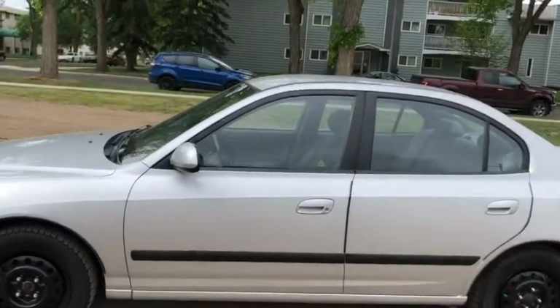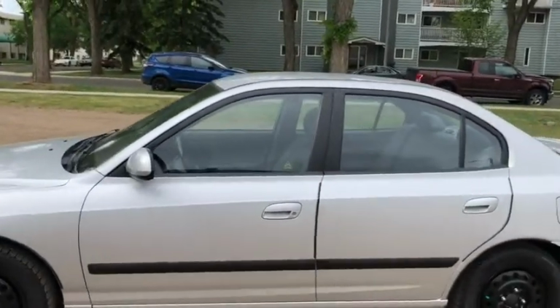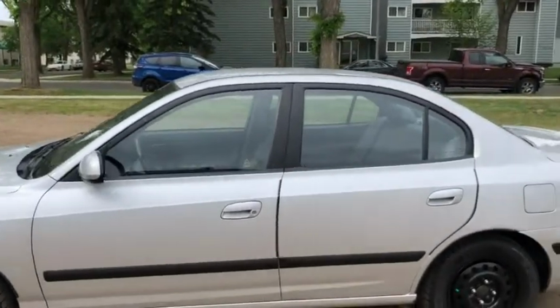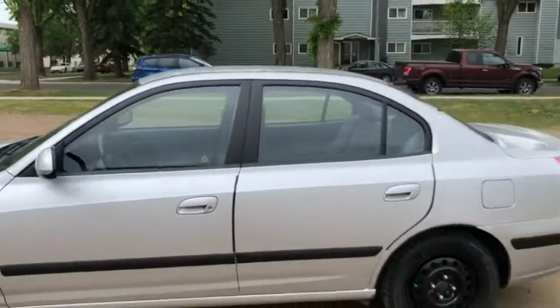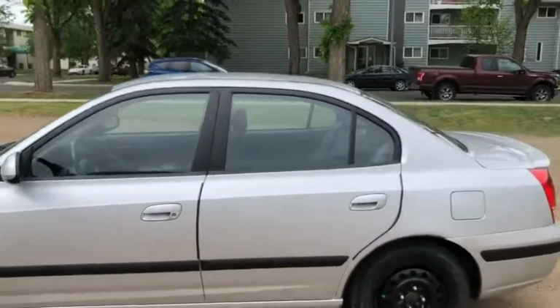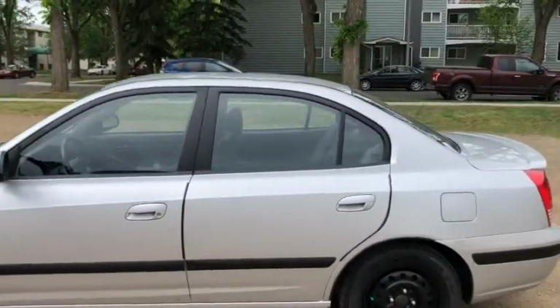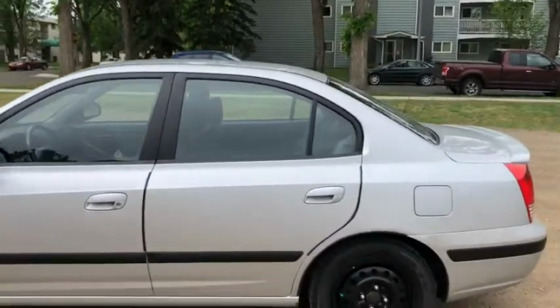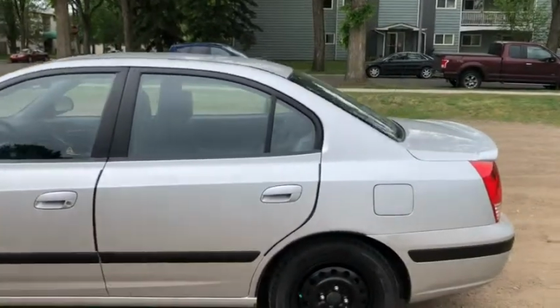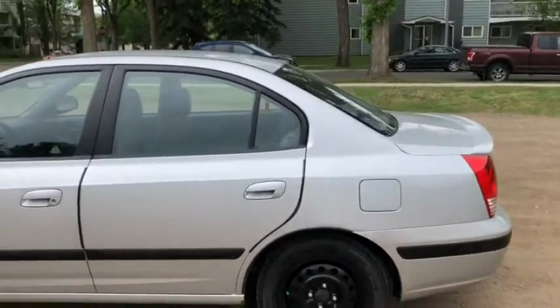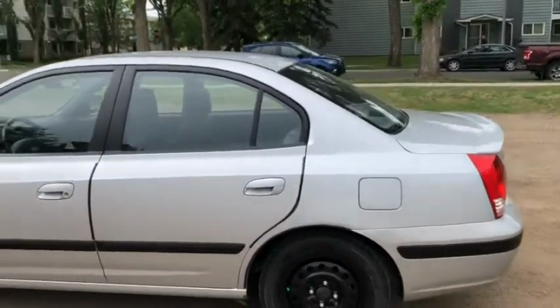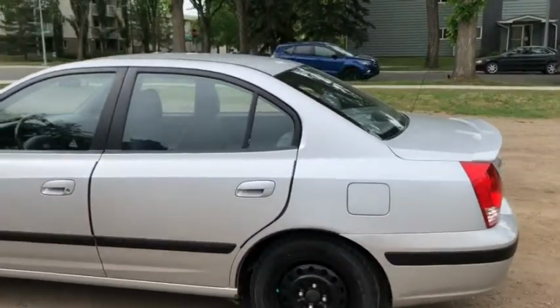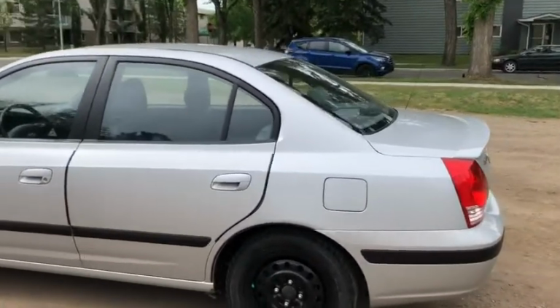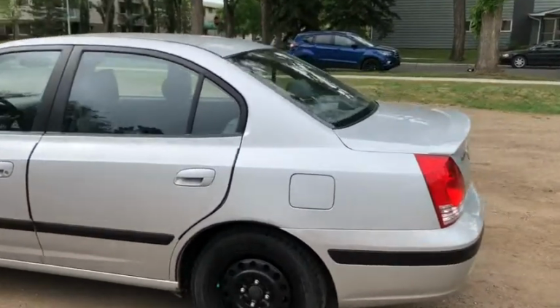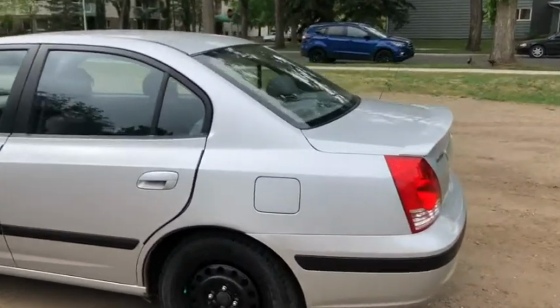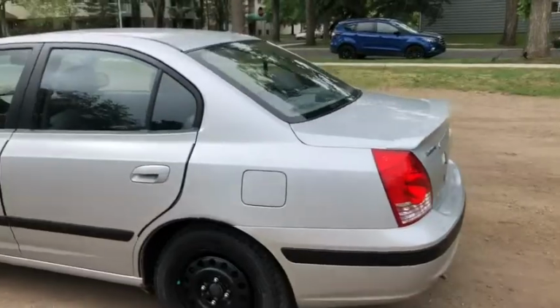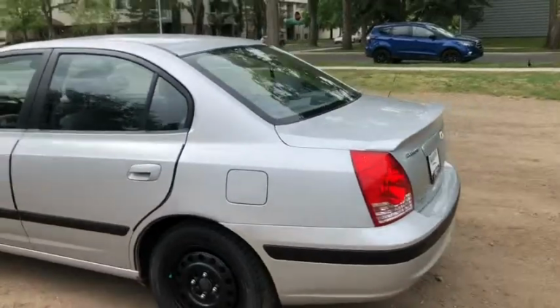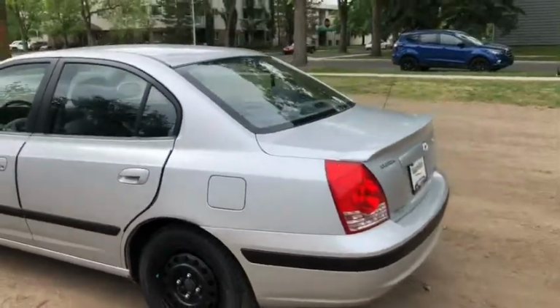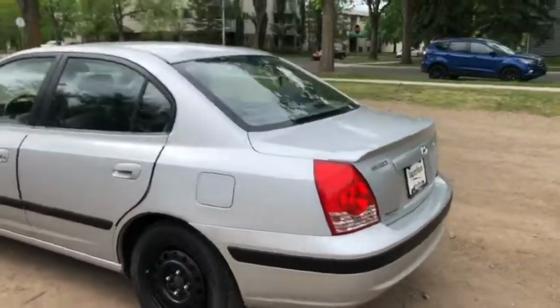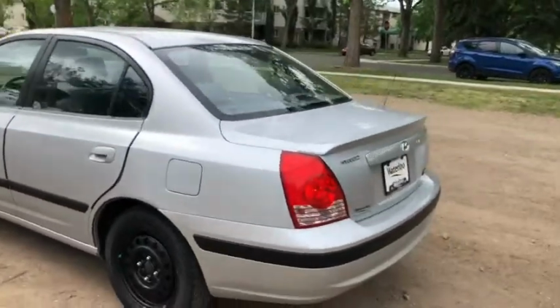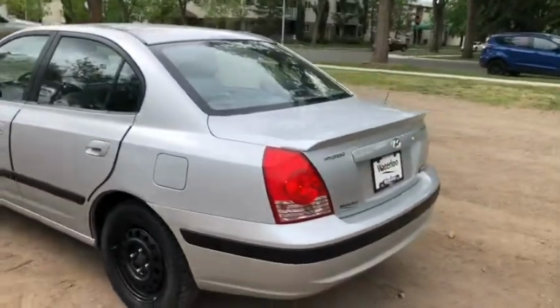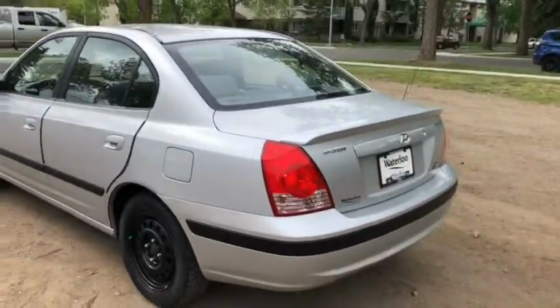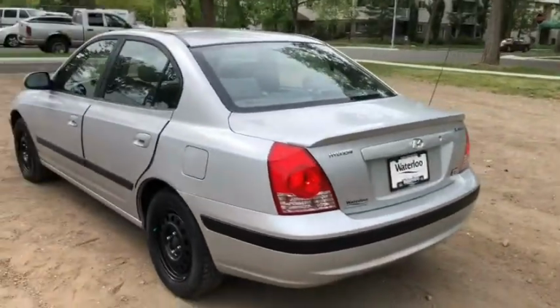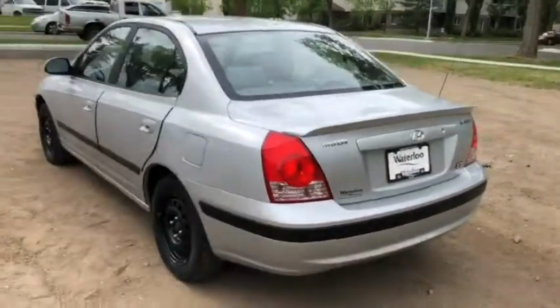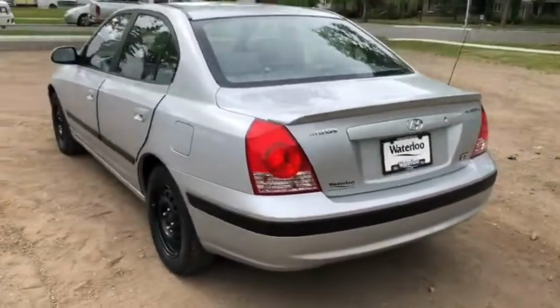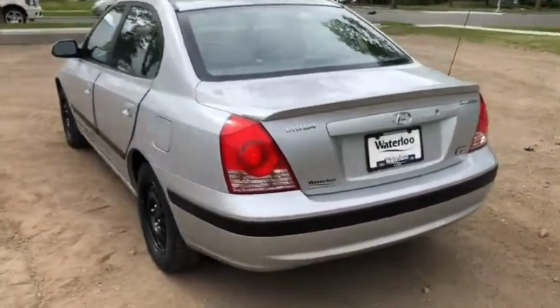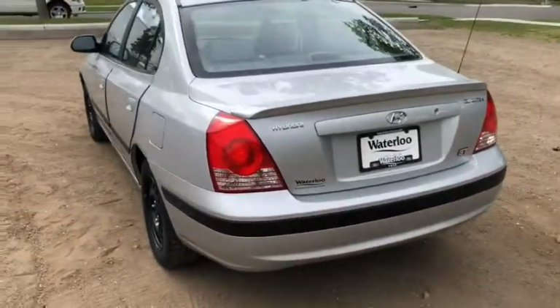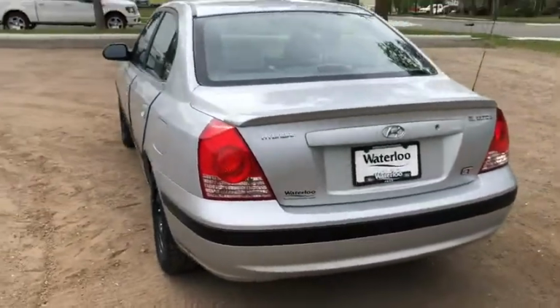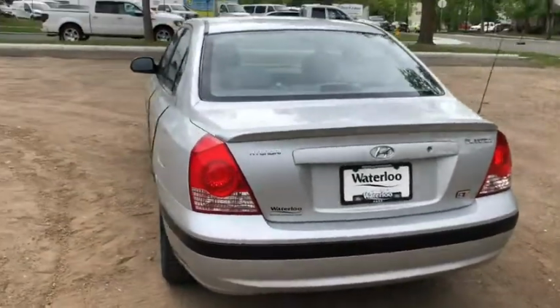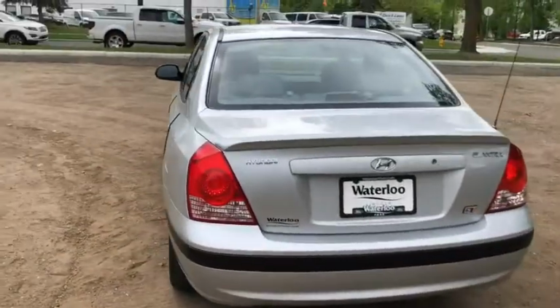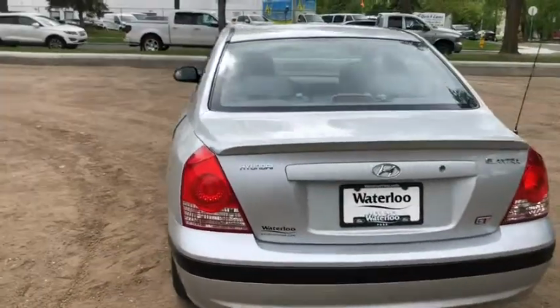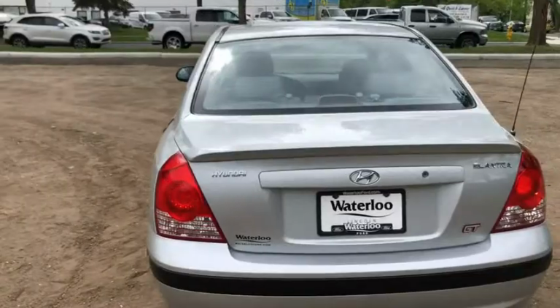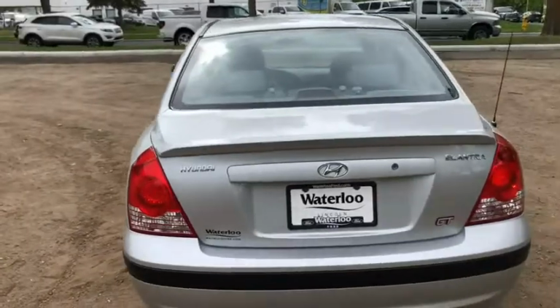The car does seat a total of five passengers, with two in the front and three in the back. This great commuter has rear defrost in the back as well as a release for the trunk inside of the vehicle.